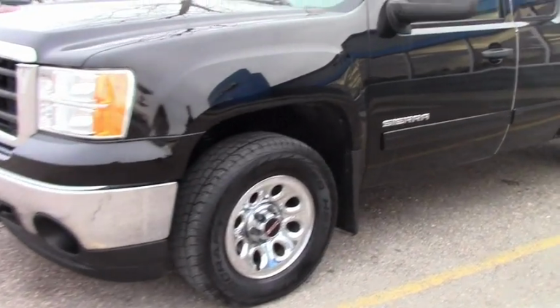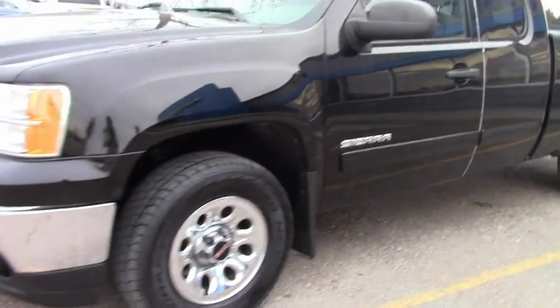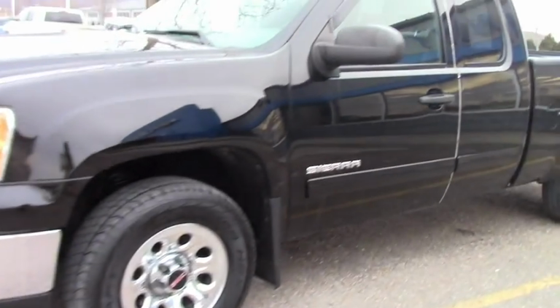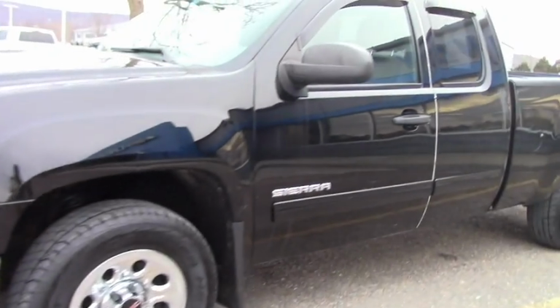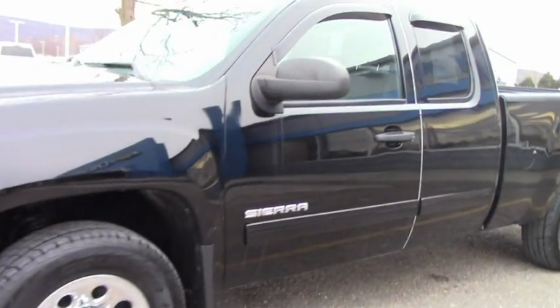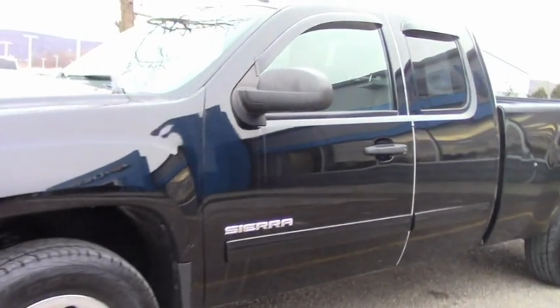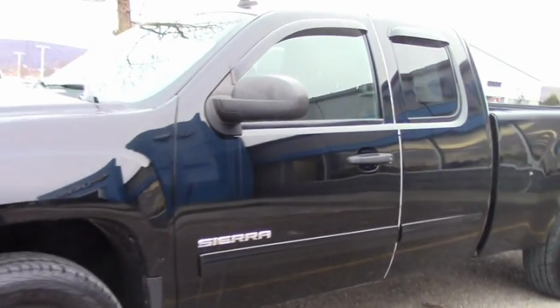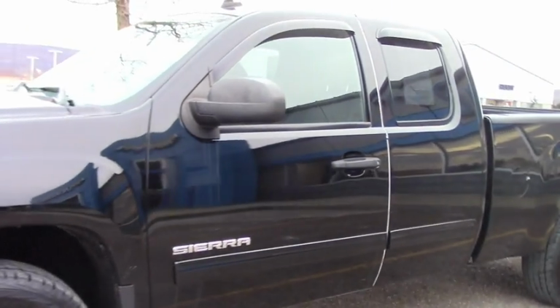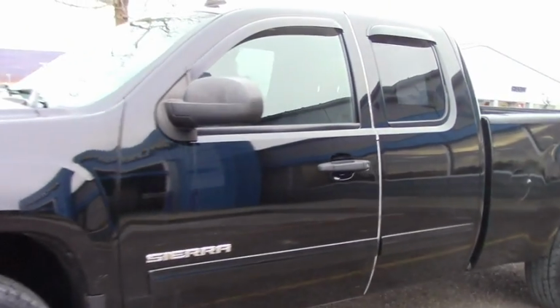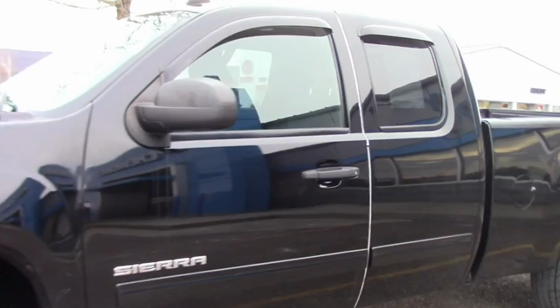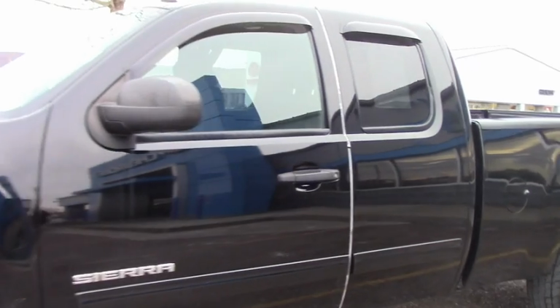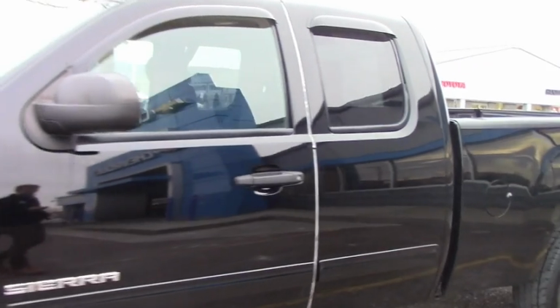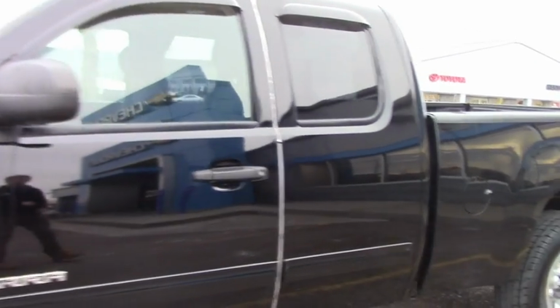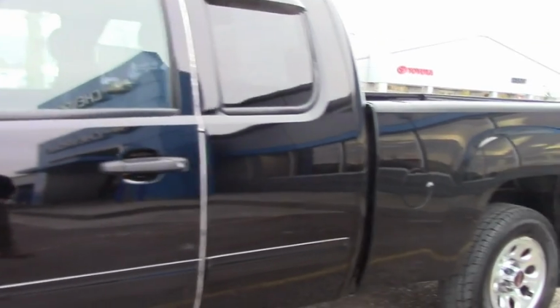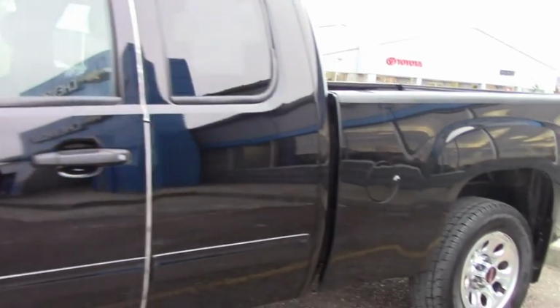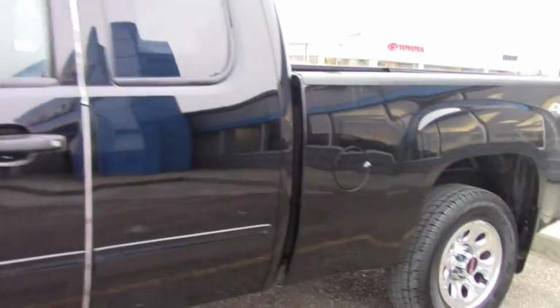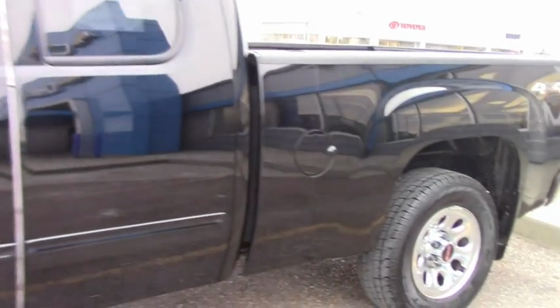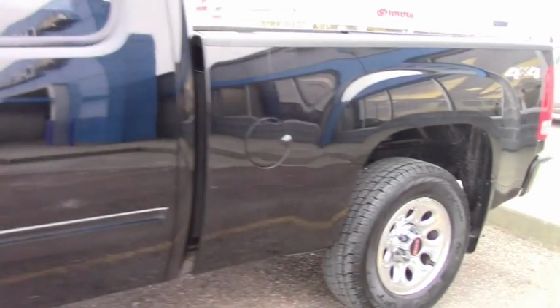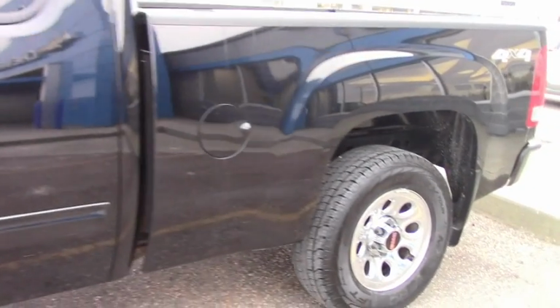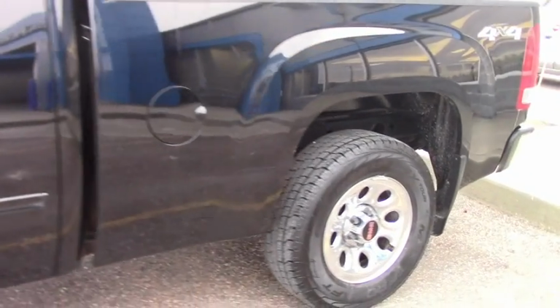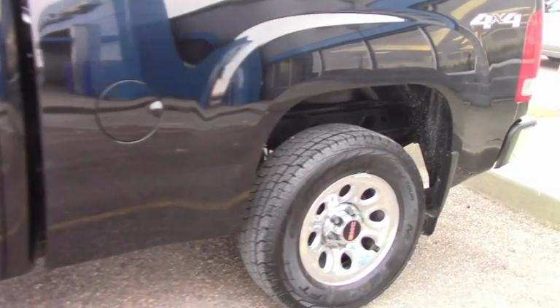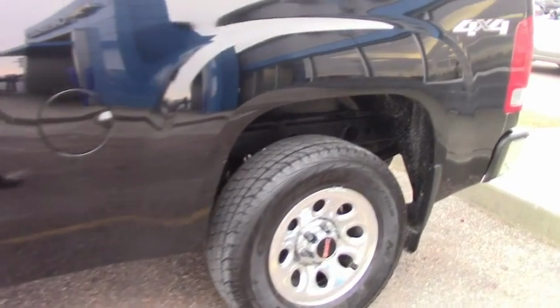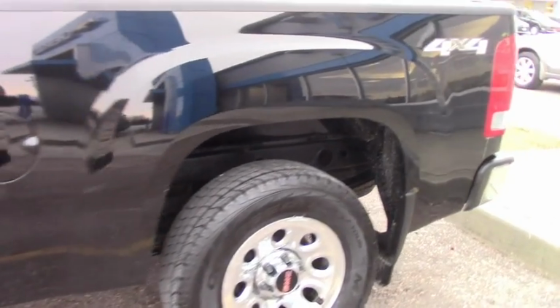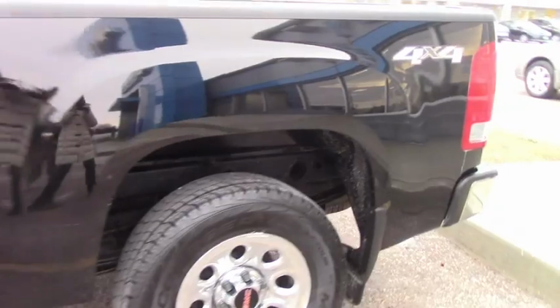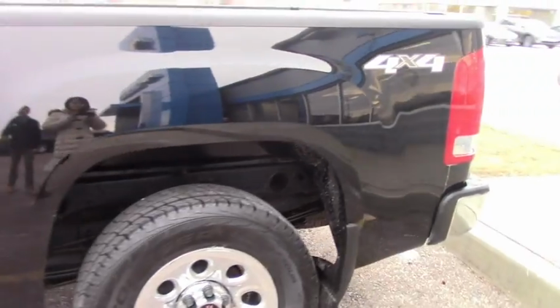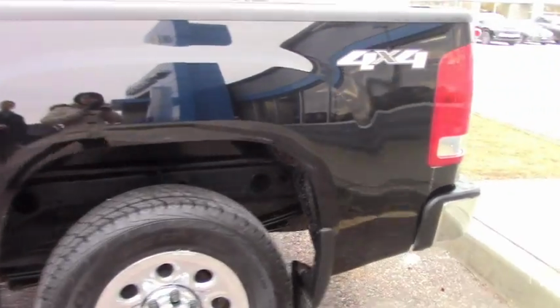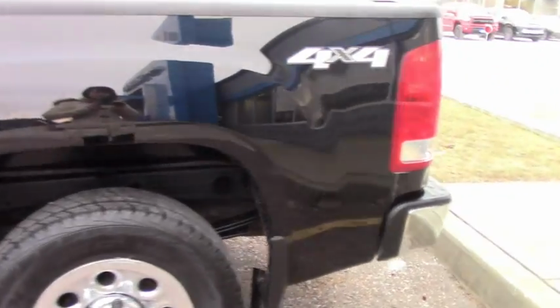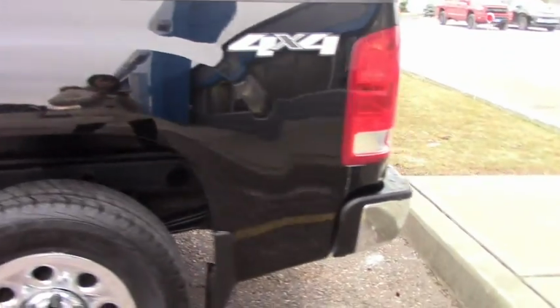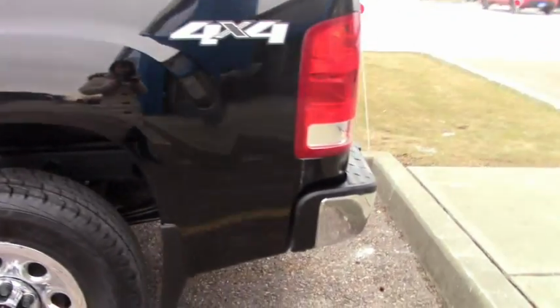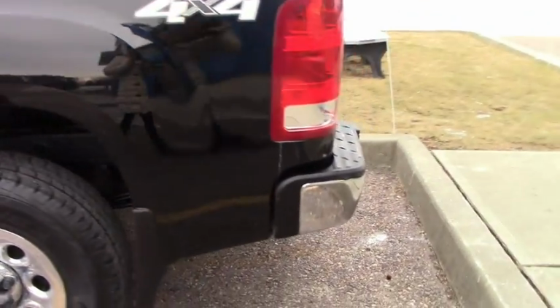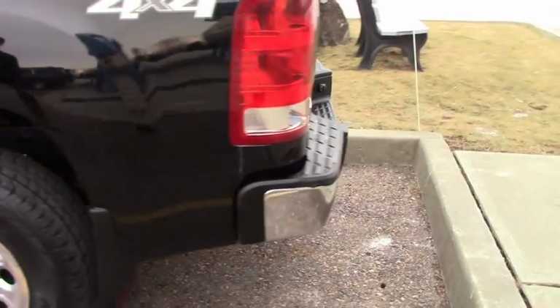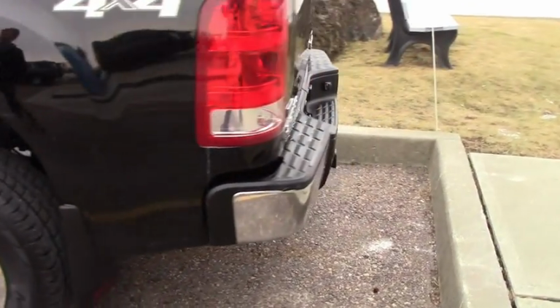Just going over some of the basics — it's got about 71,000 miles on it with a 4.8 V8. You've got the nice mud flaps on it, the body side molding, brand new tires on it, and rain guards on the side.